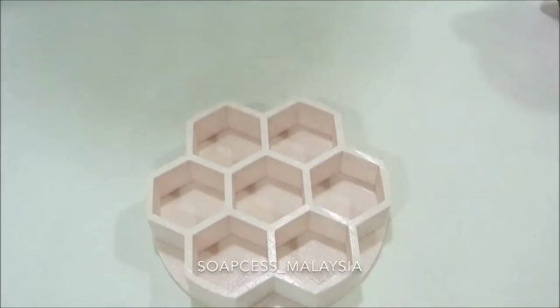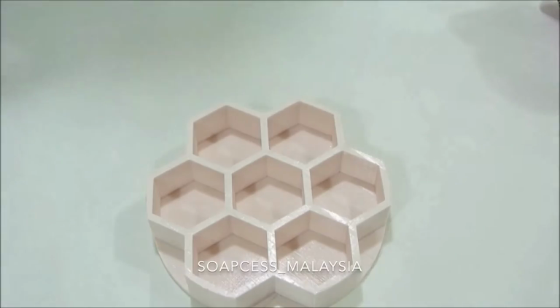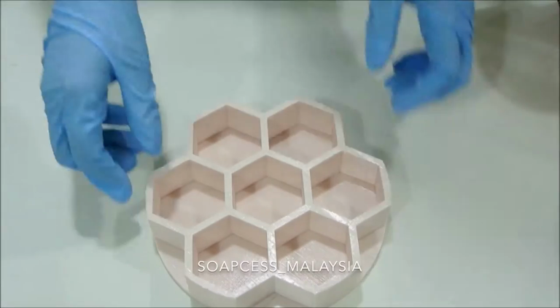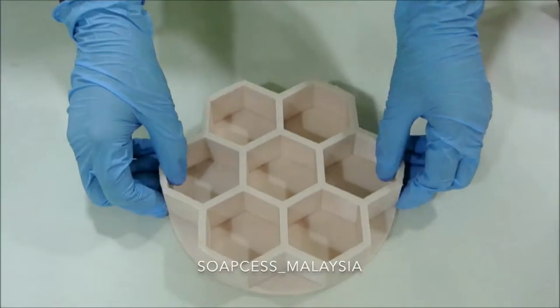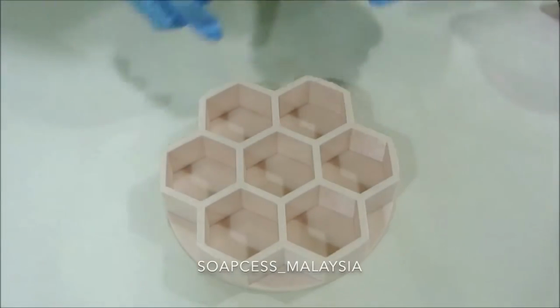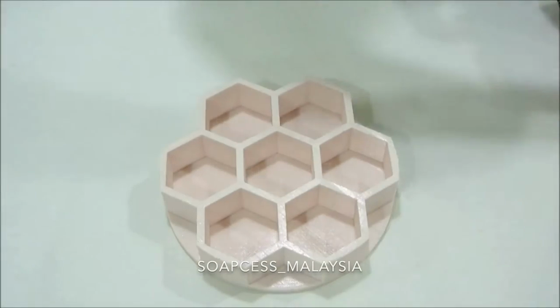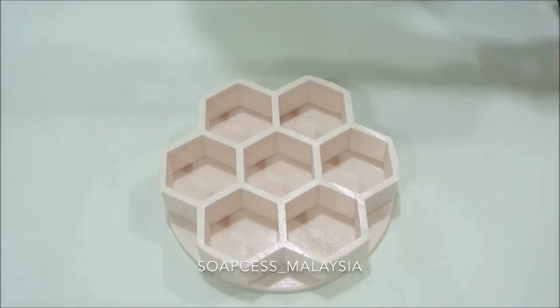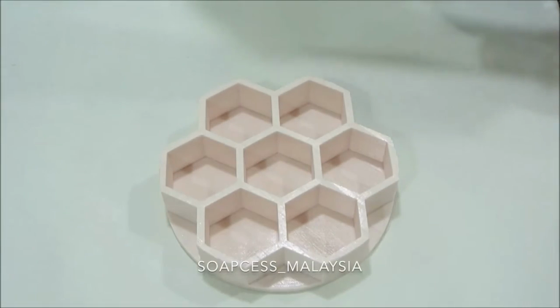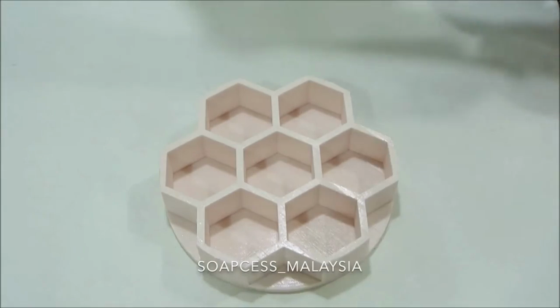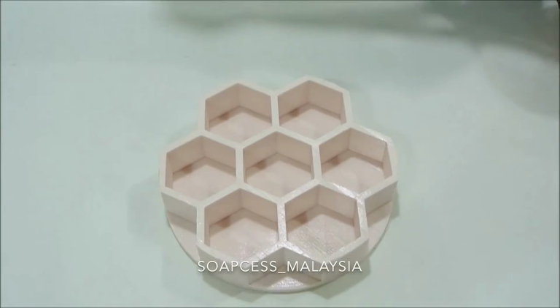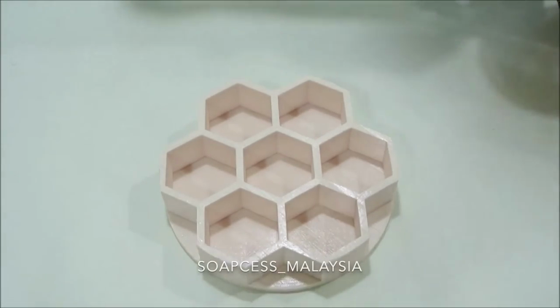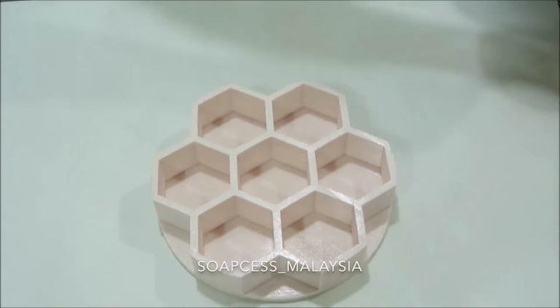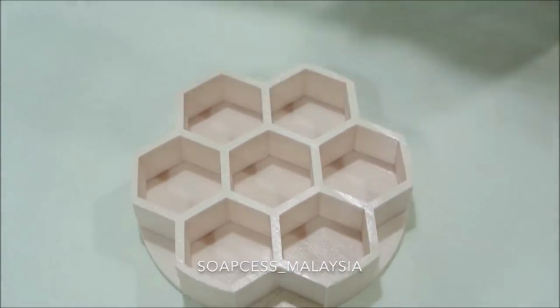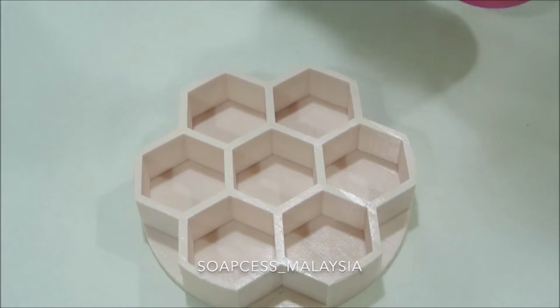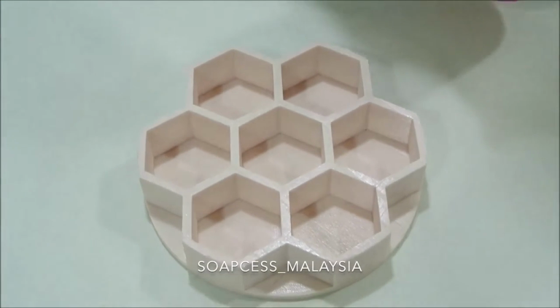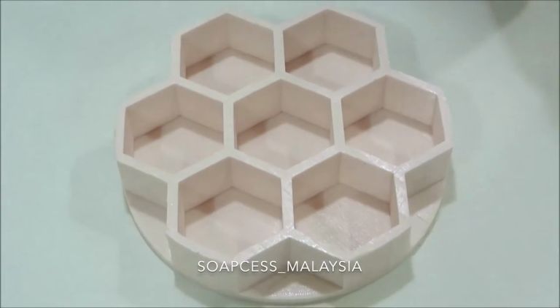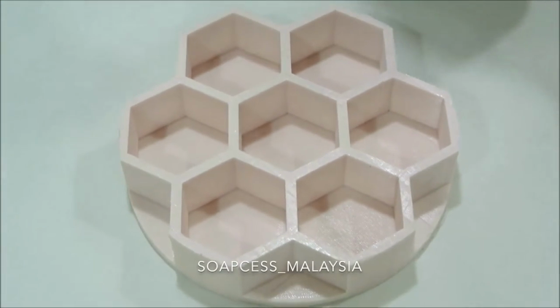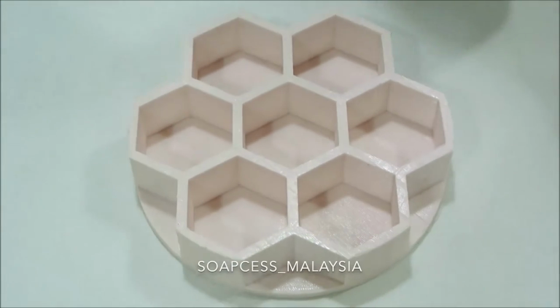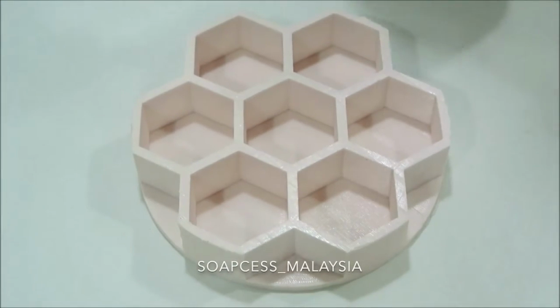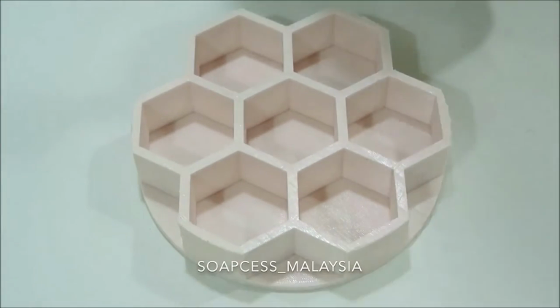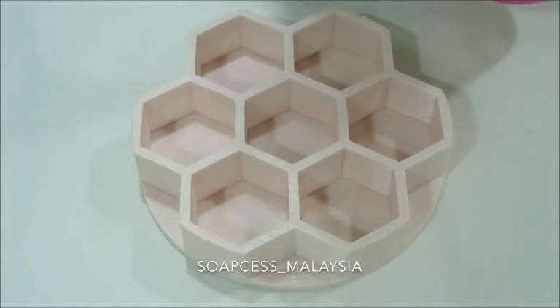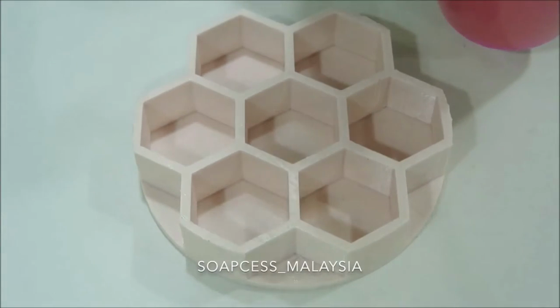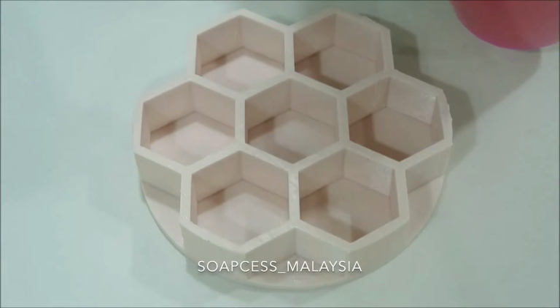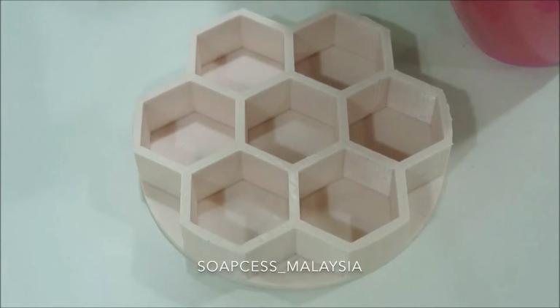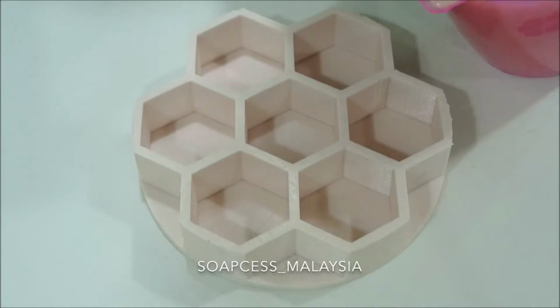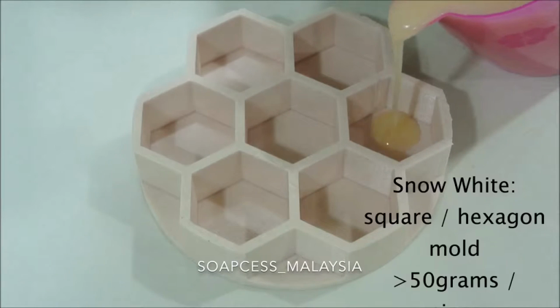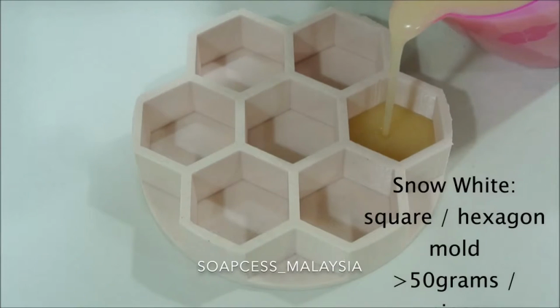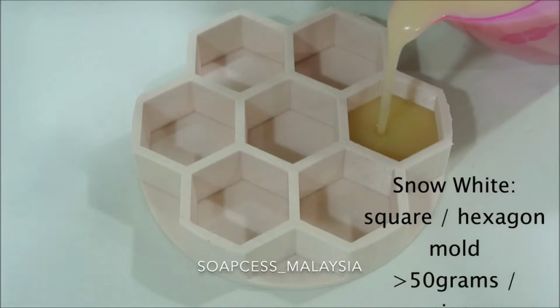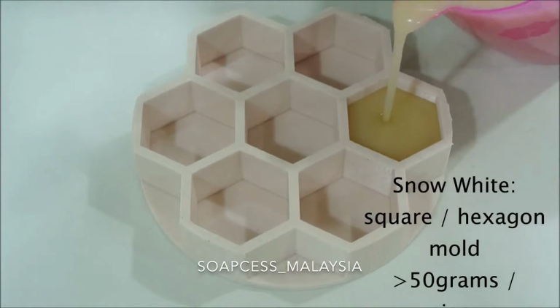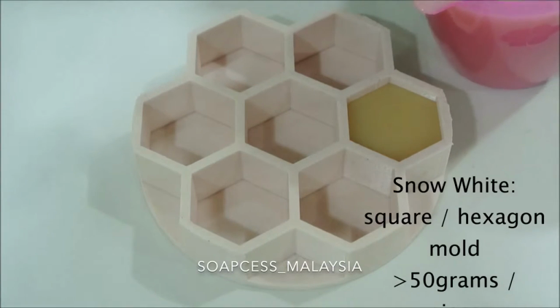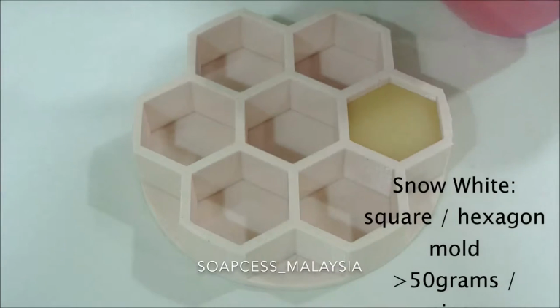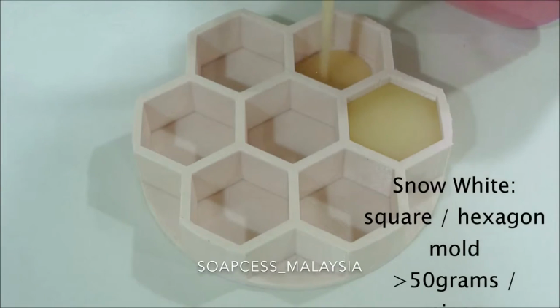Normally for Snow White I use a square mold, but to spice things up in this video I'm using this hexagon honeycomb mold, and it fills all the way up to 50 grams.